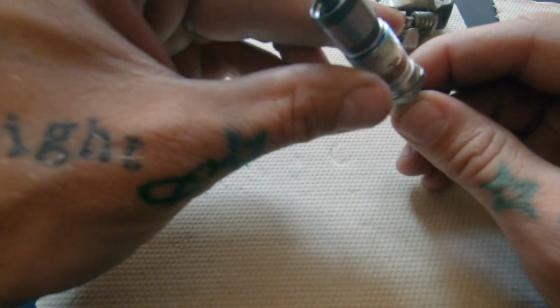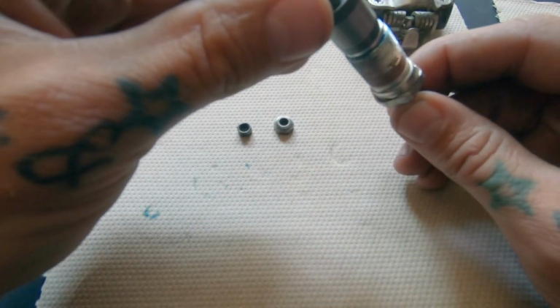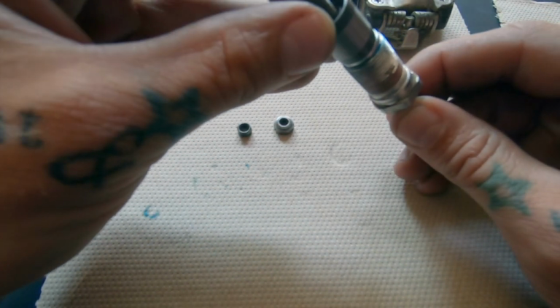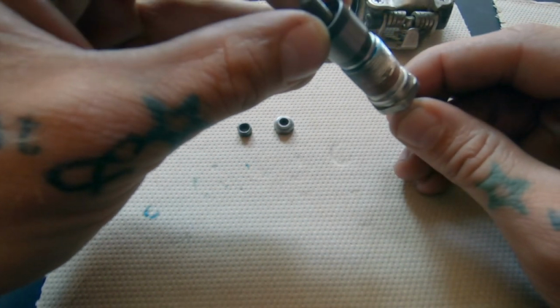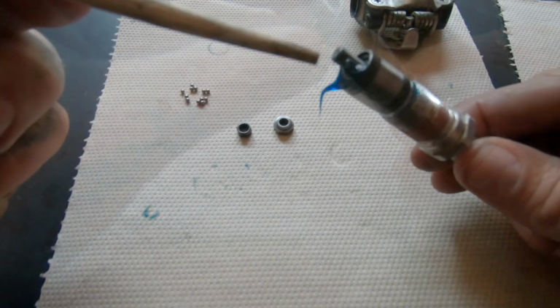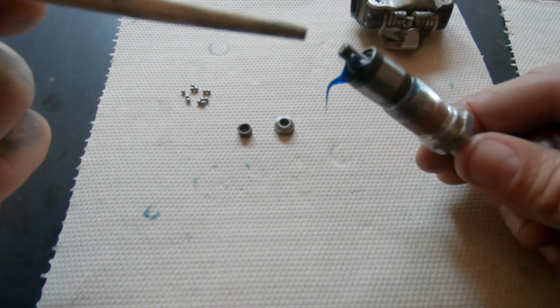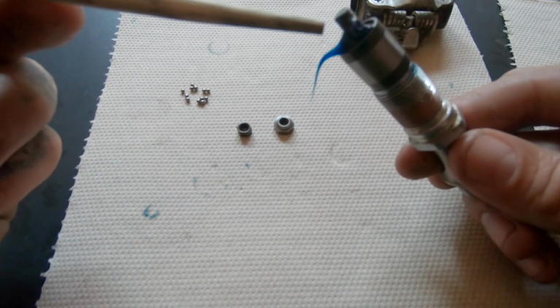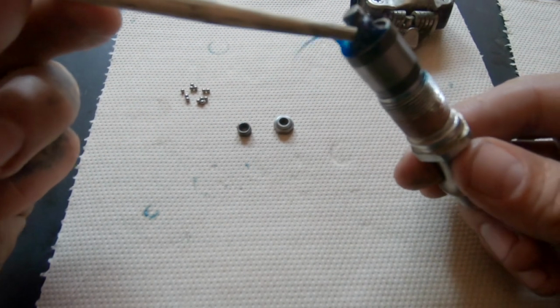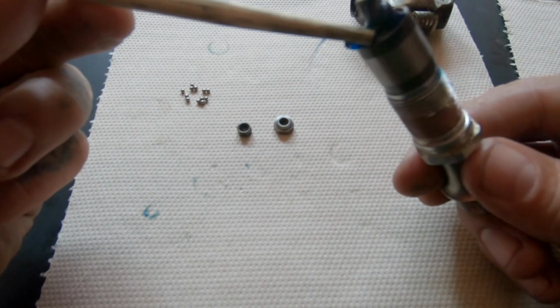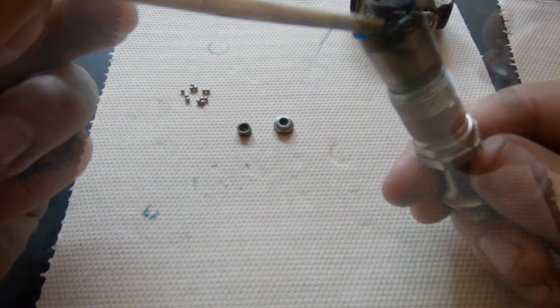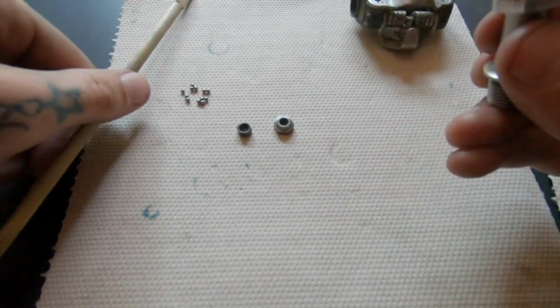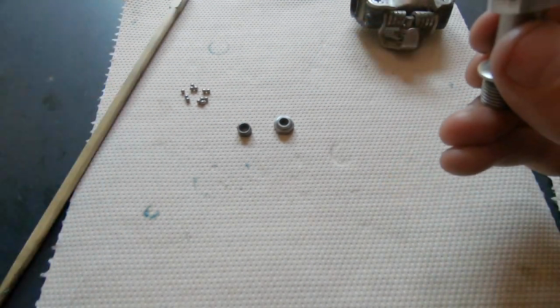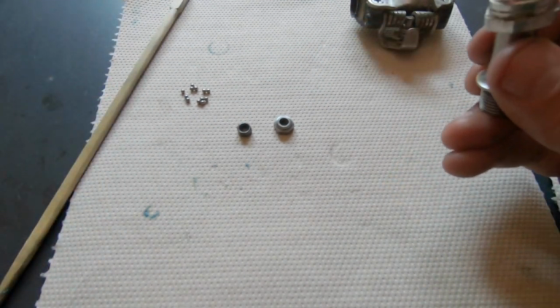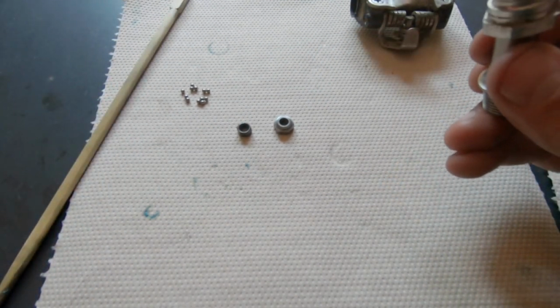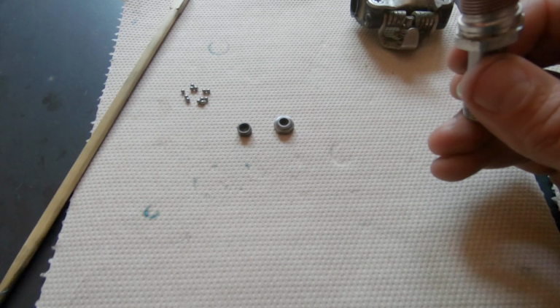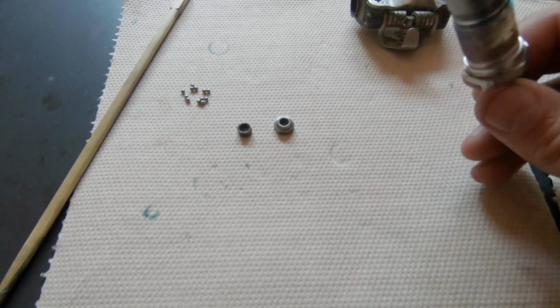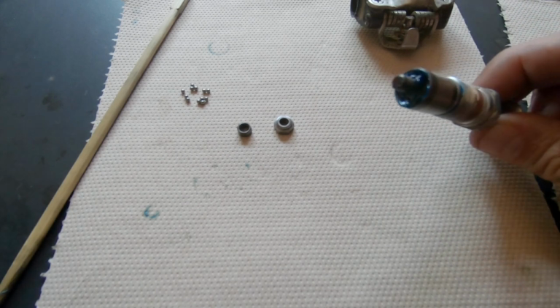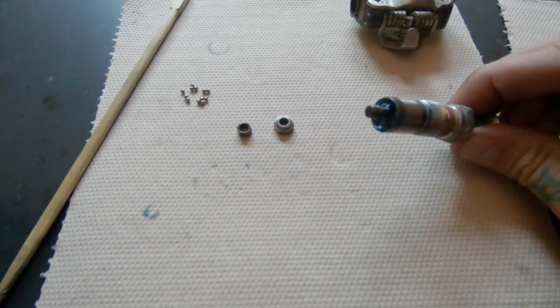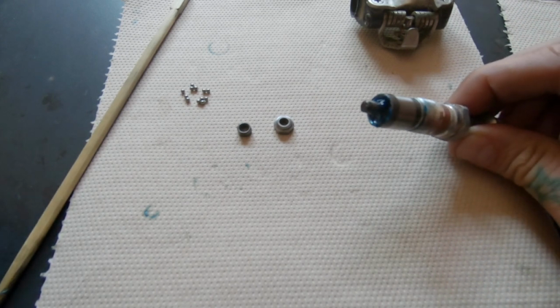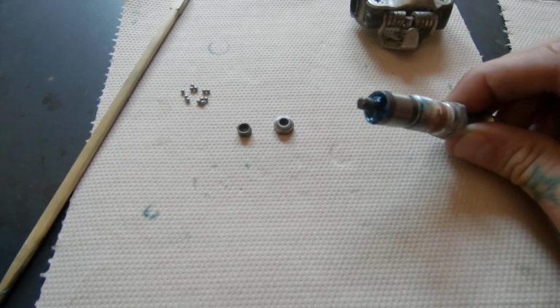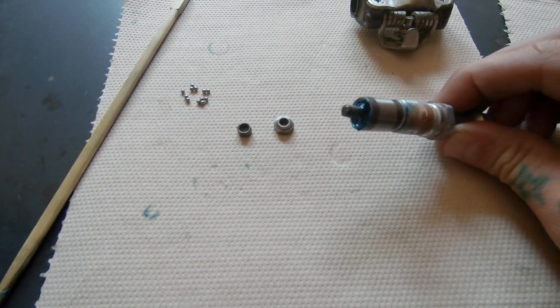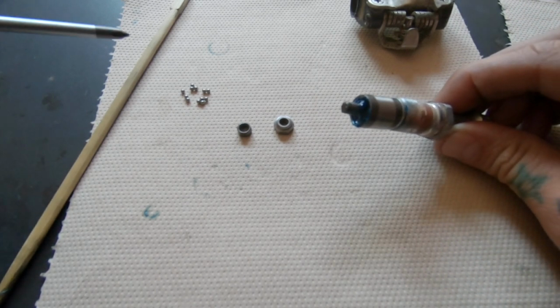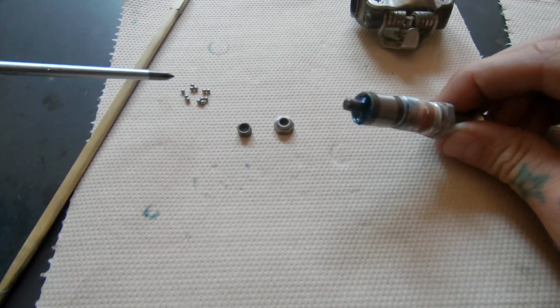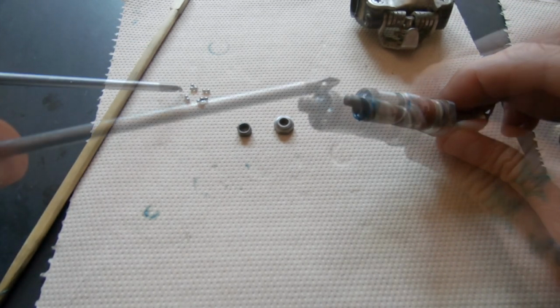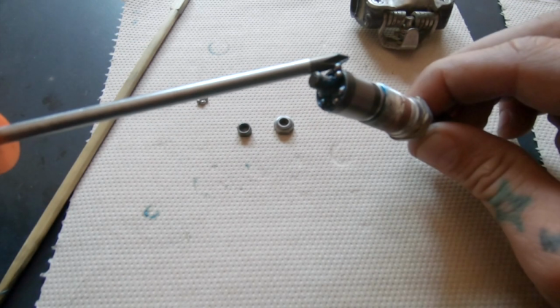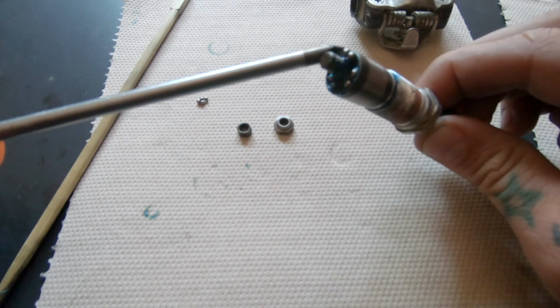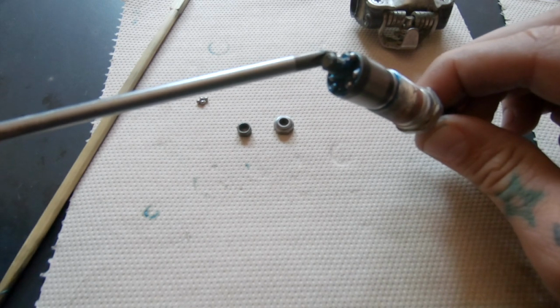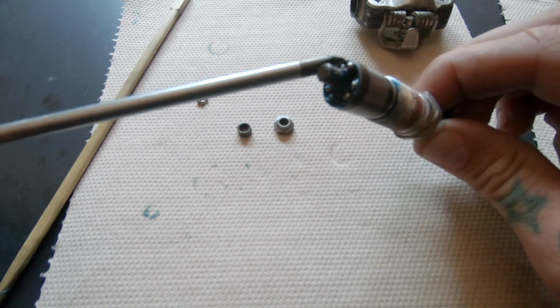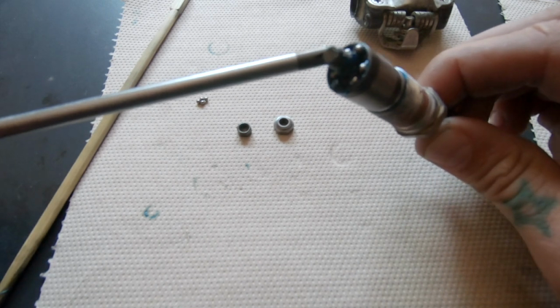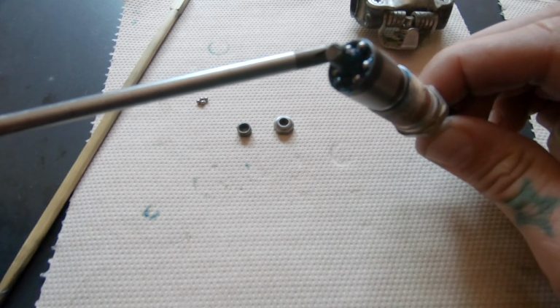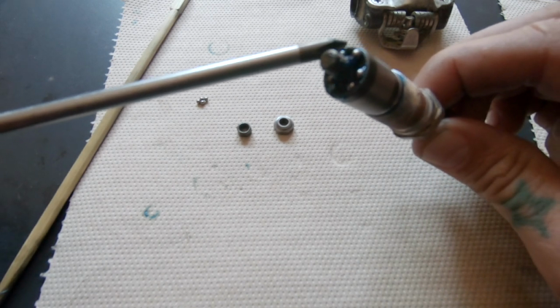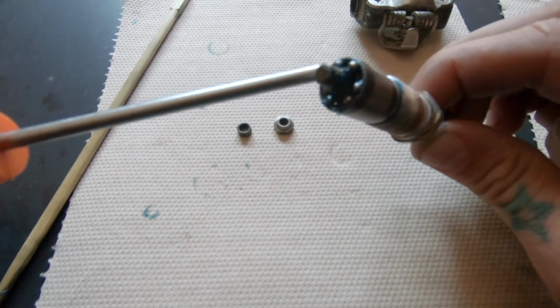Go ahead and fill that other side with fresh grease so you can stick all the other bearings in. There are 11 ball bearings on this side as well. Be careful that you don't let those two cylinders slide around too much, because the bearings are now kind of in place and you don't want to have to redo it.